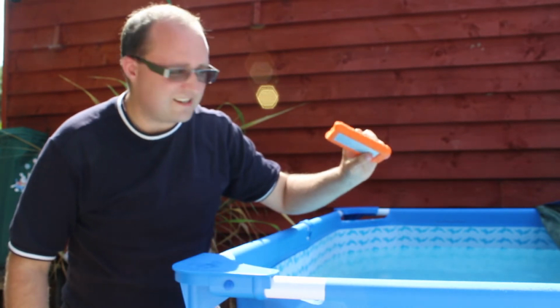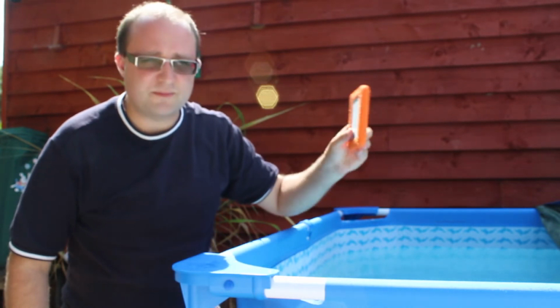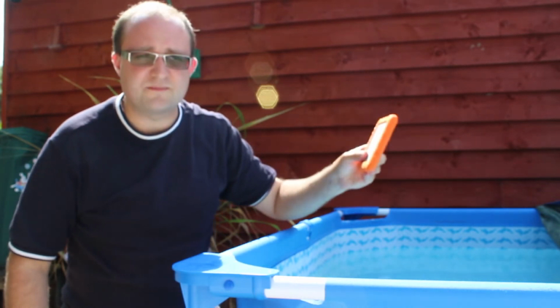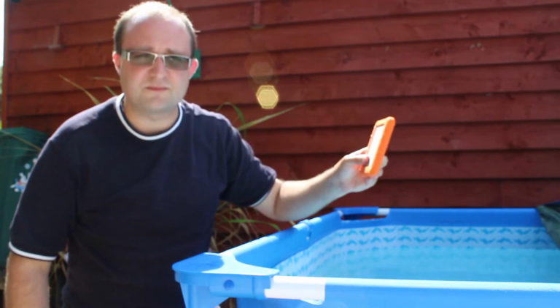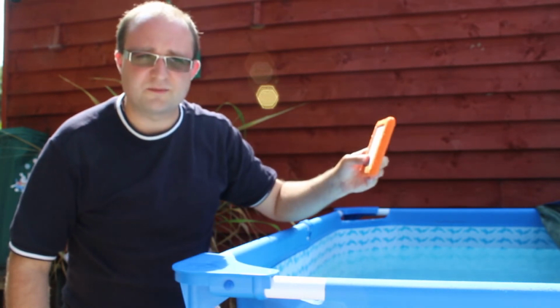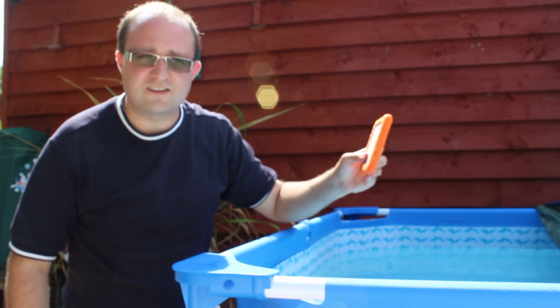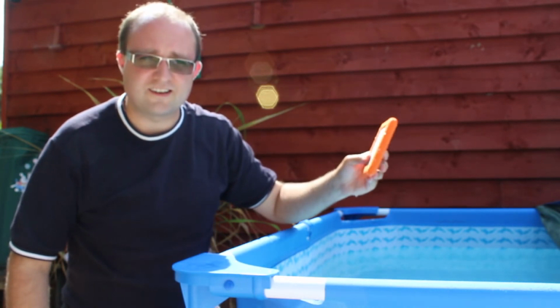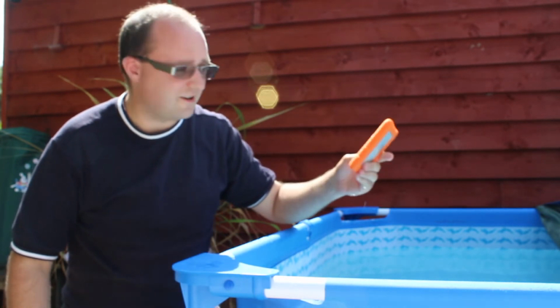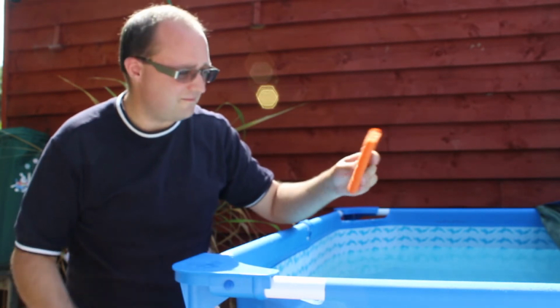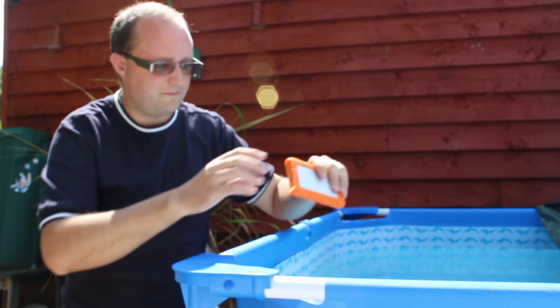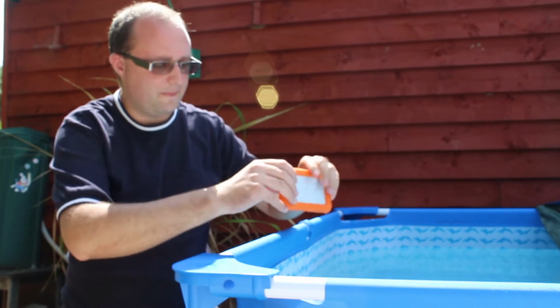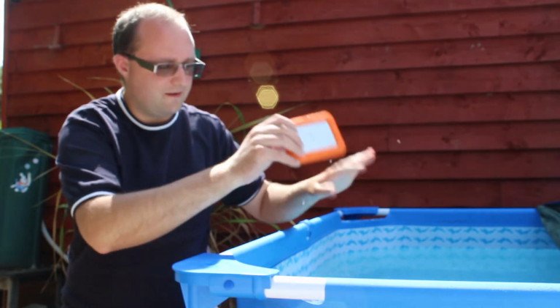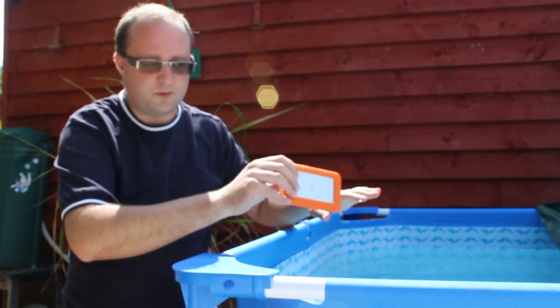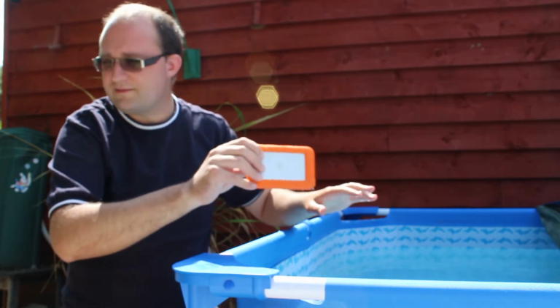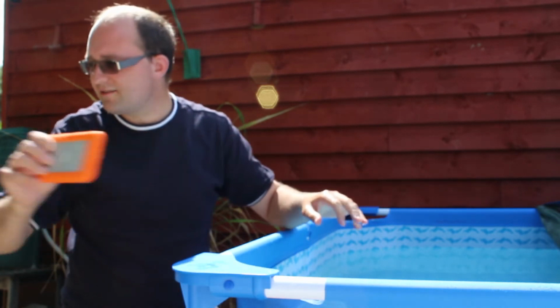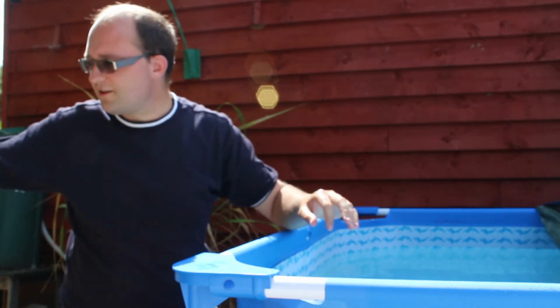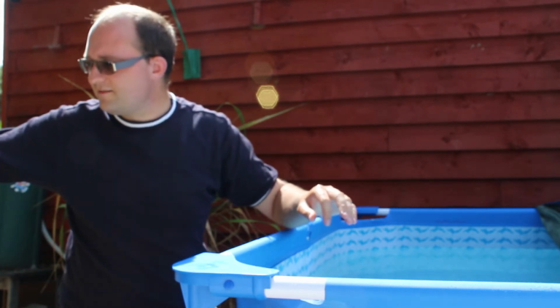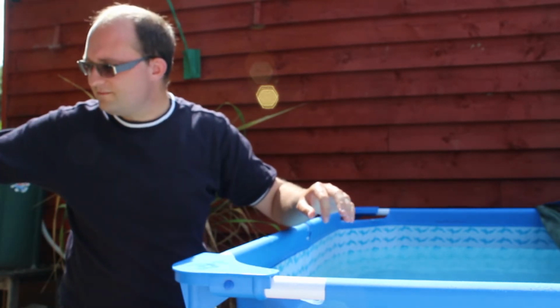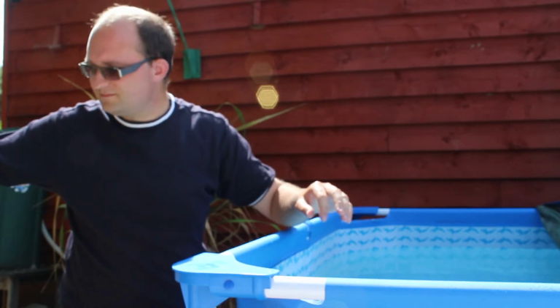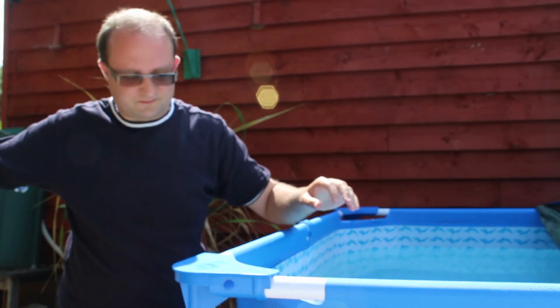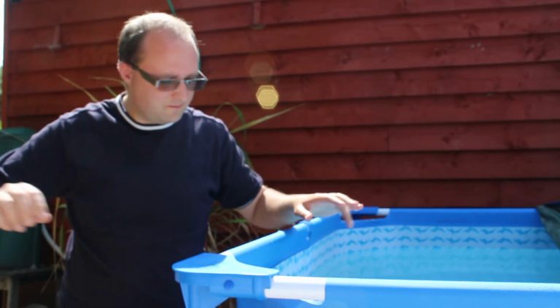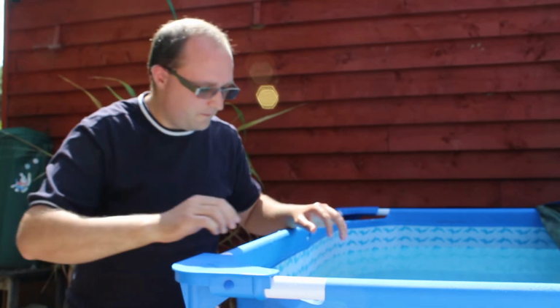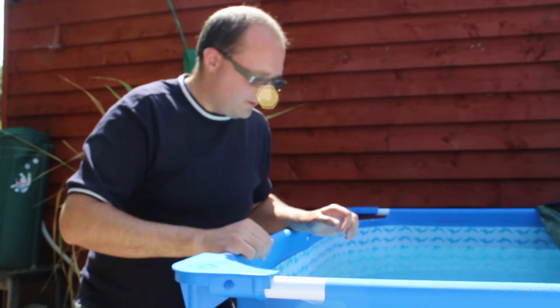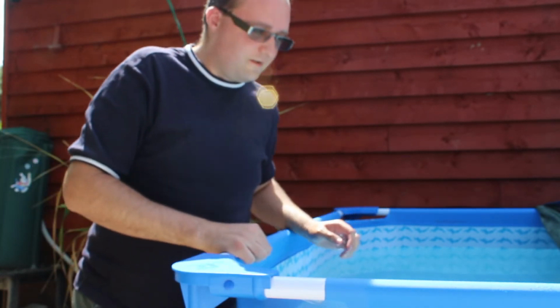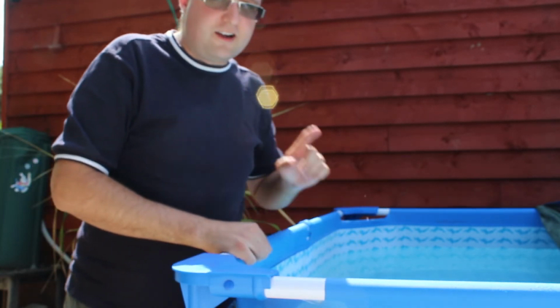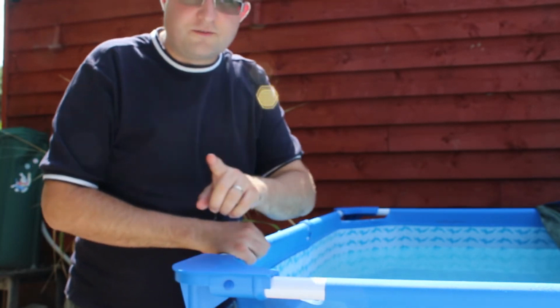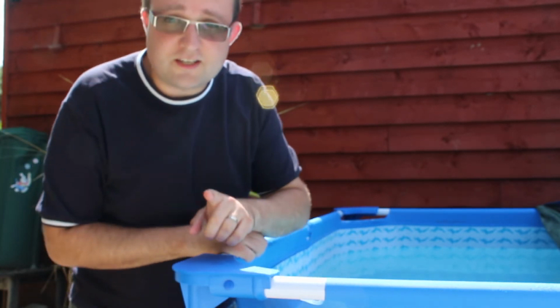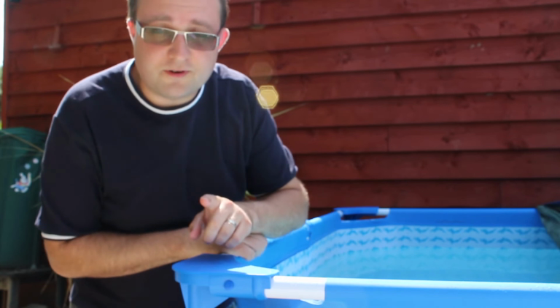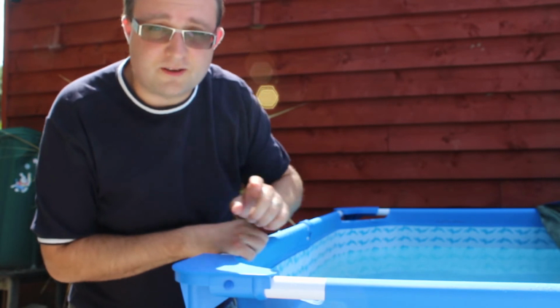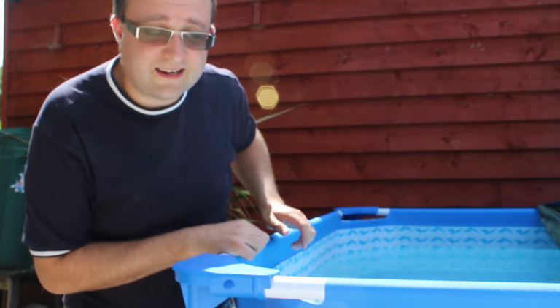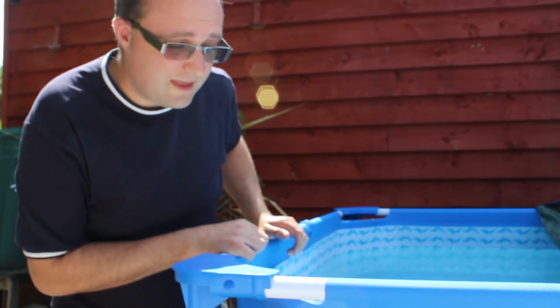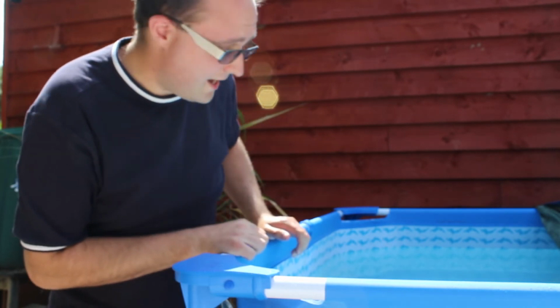It doesn't claim to be submersible, so we're going to dunk it right in, but we'll leave that out to dry now. I don't suggest you try and plug them back in when they're wet.